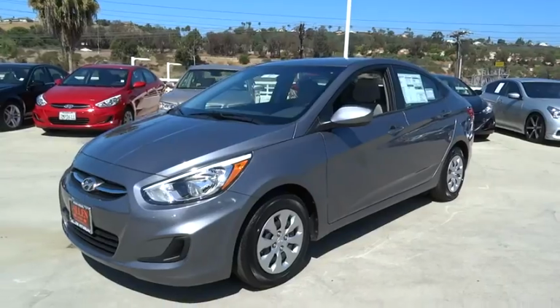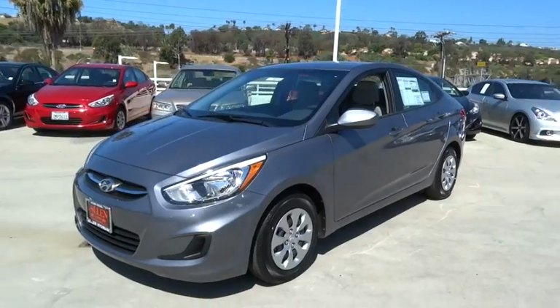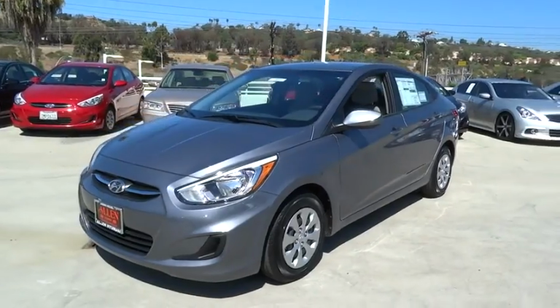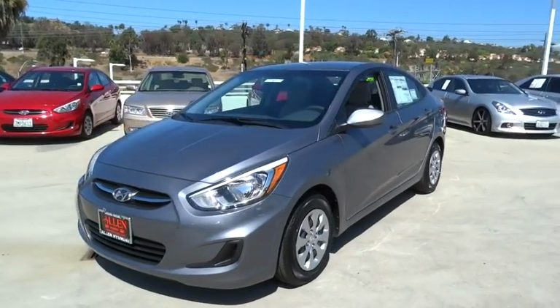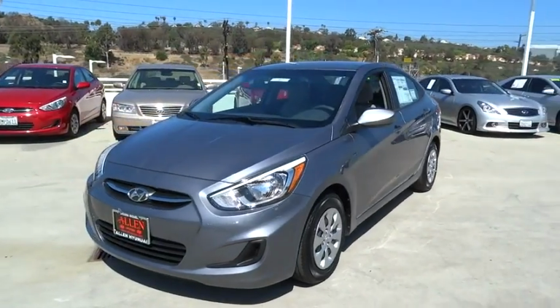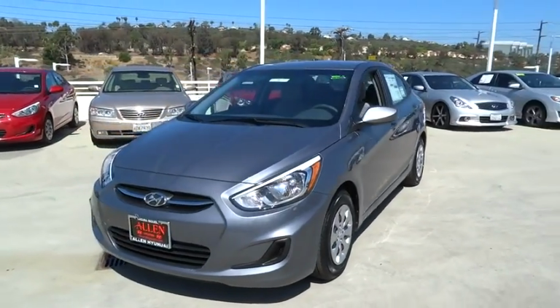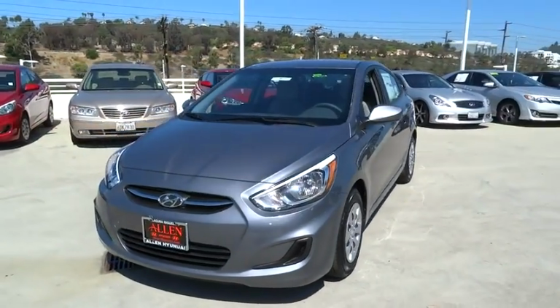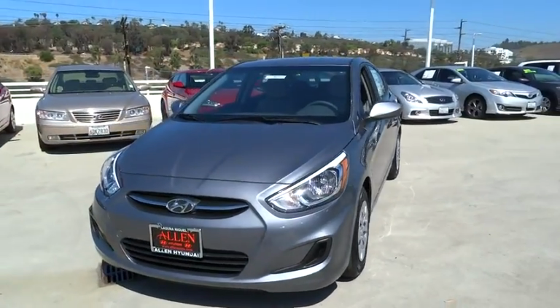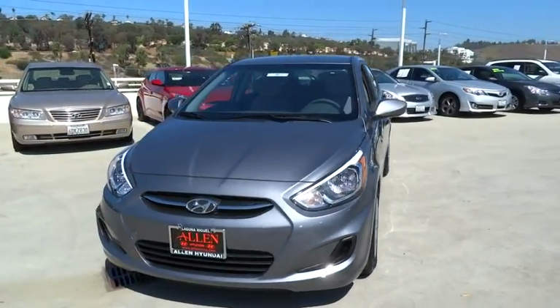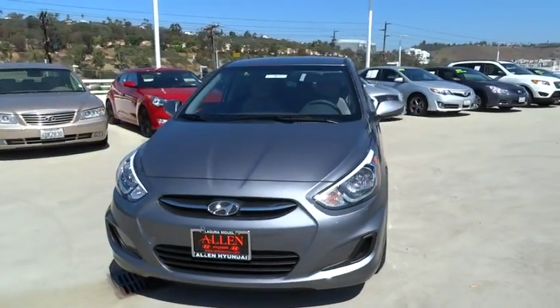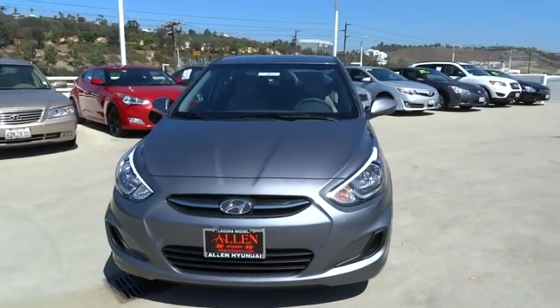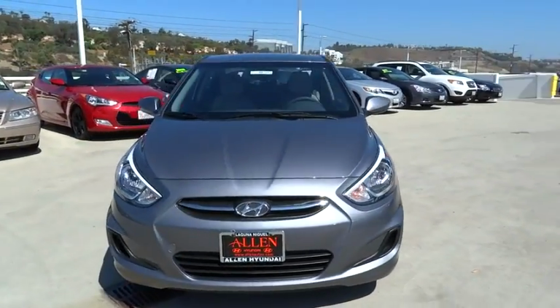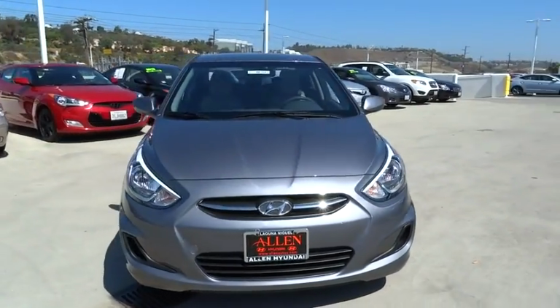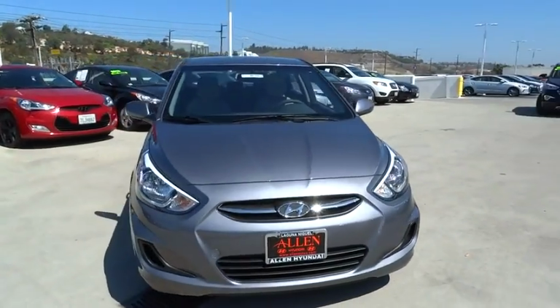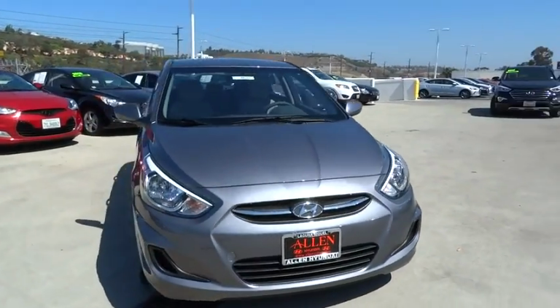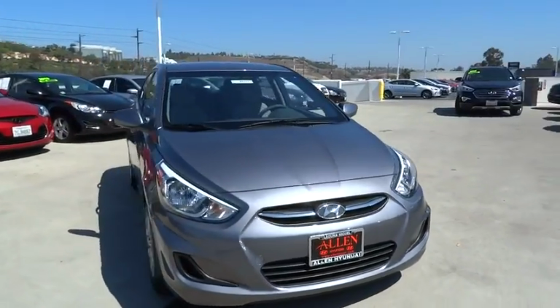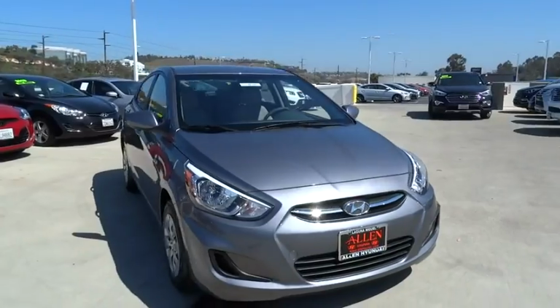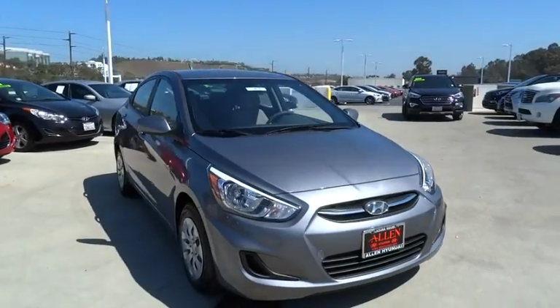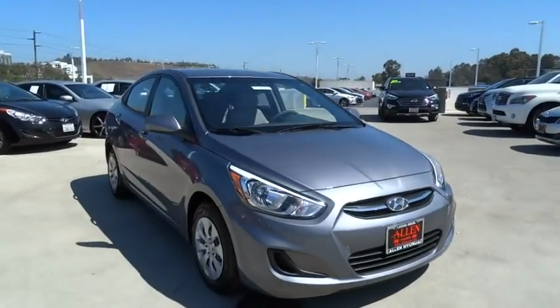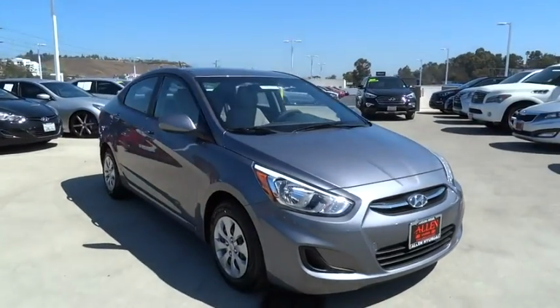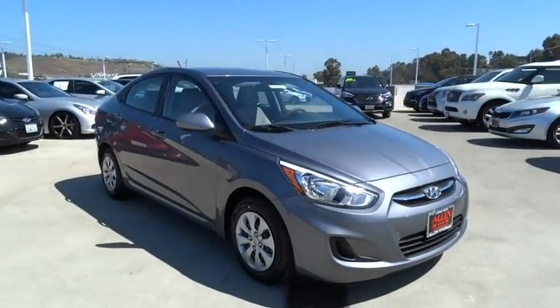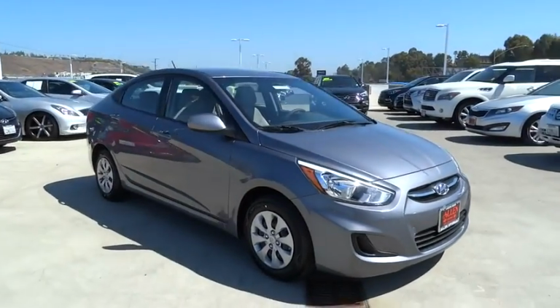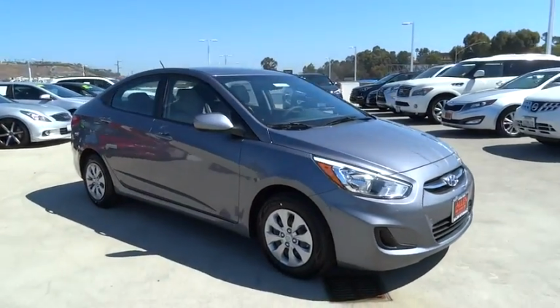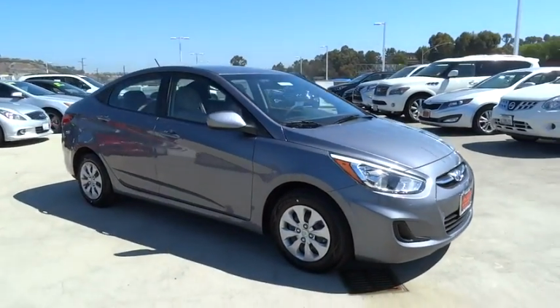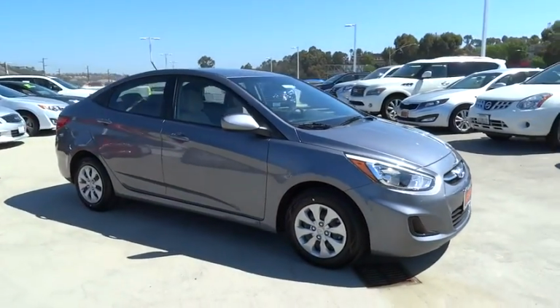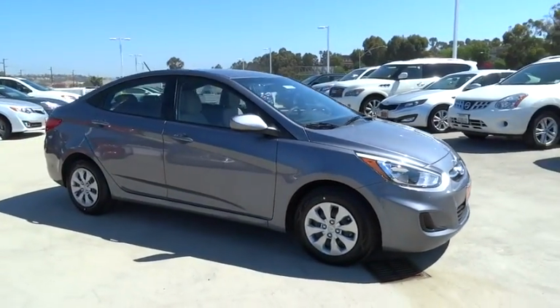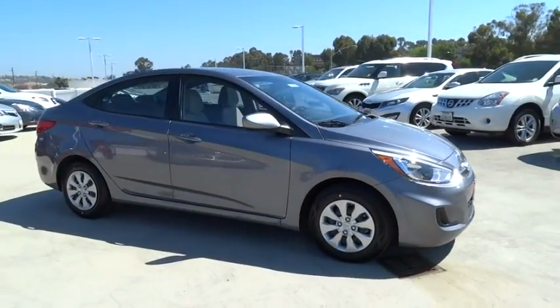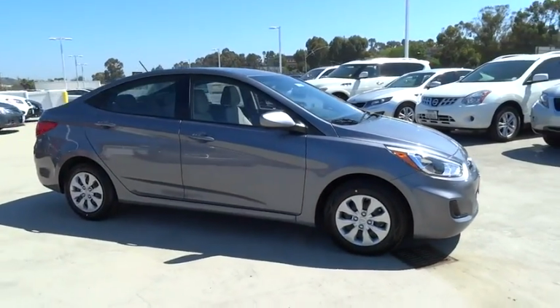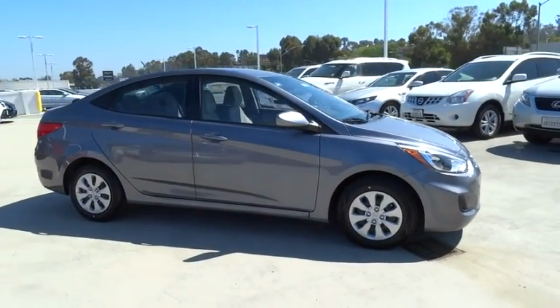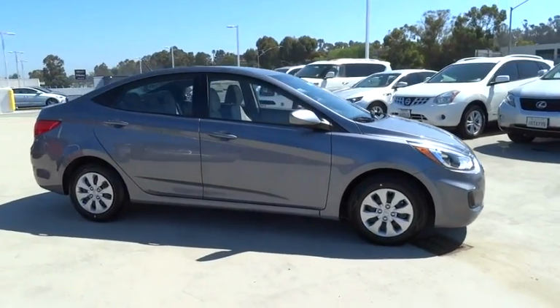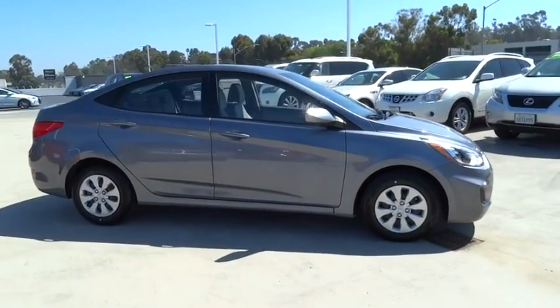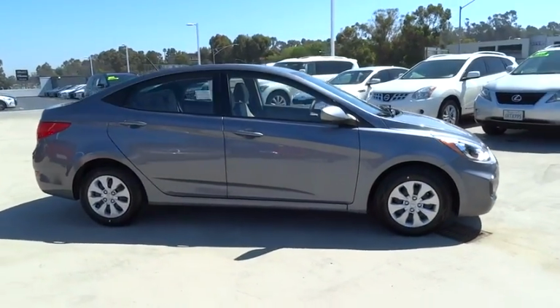The 2016 Hyundai Accent. Designed to keep you moving and leave boredom behind, the Hyundai Accent is affordable, fuel-efficient, and safe. A winning combination.